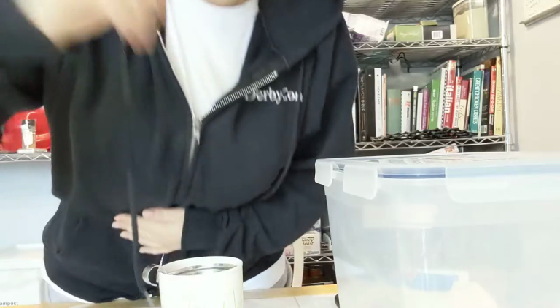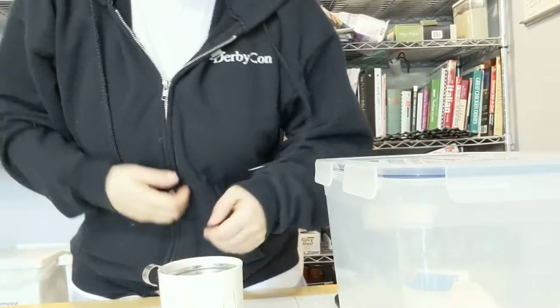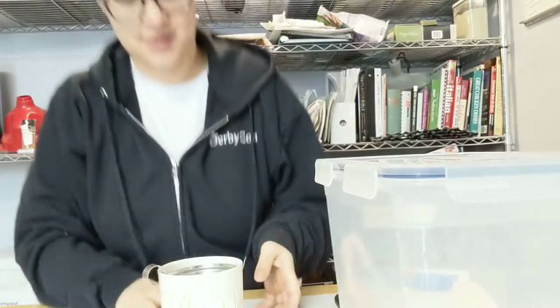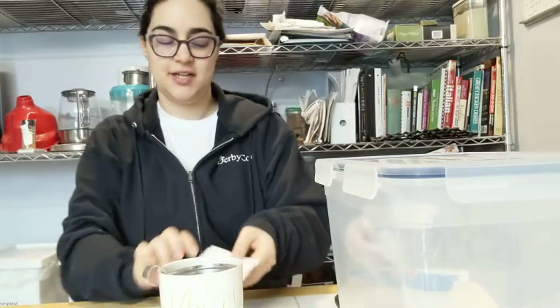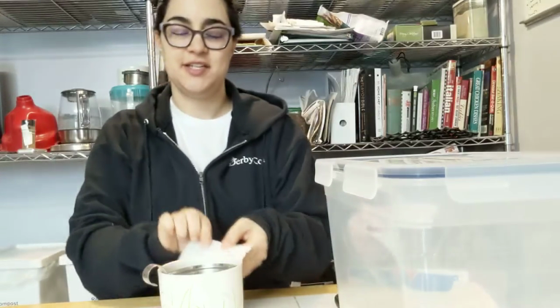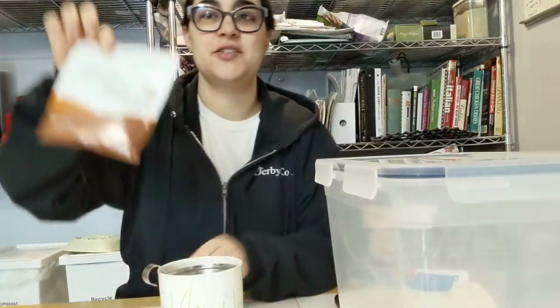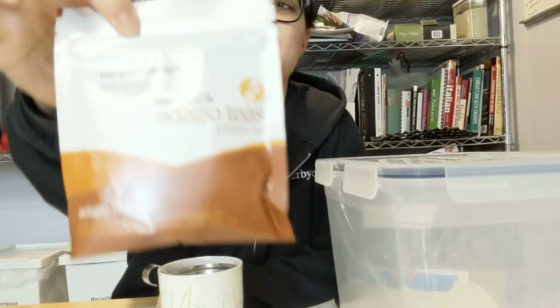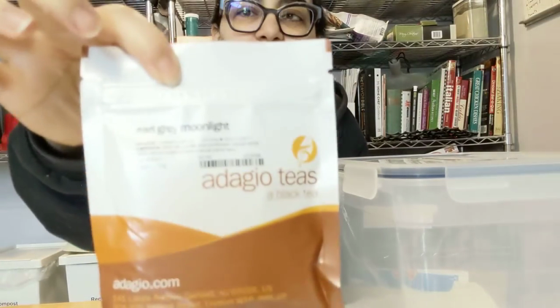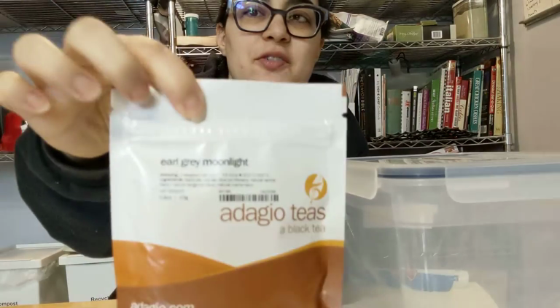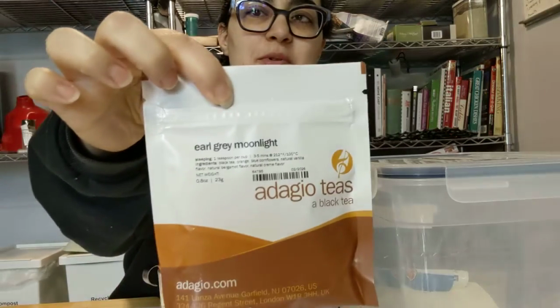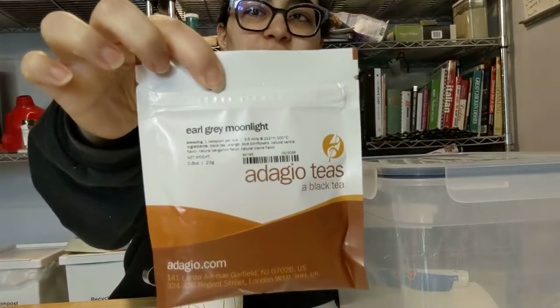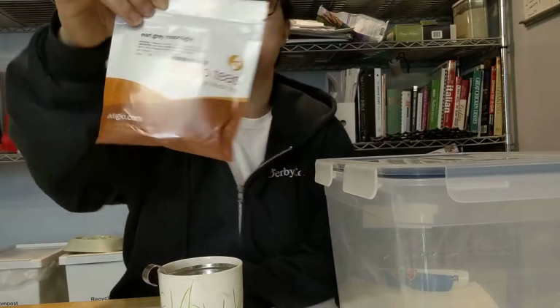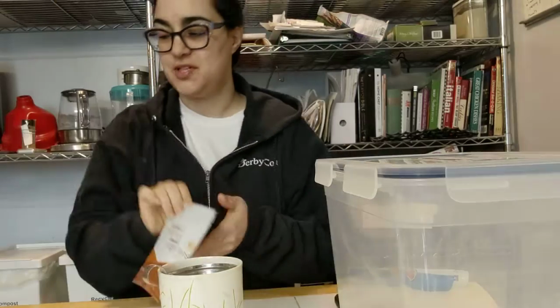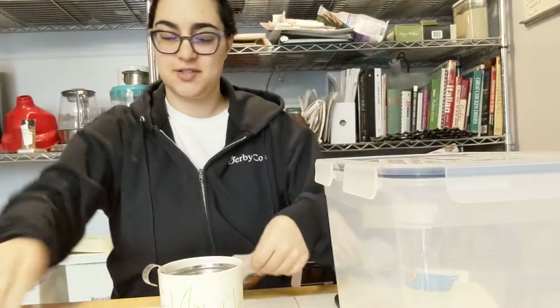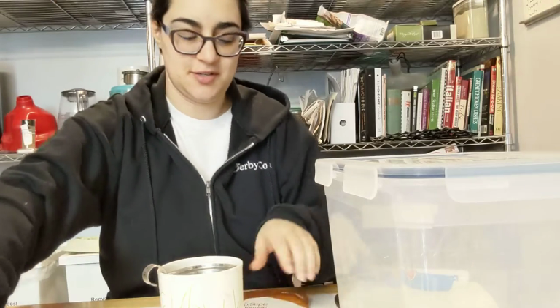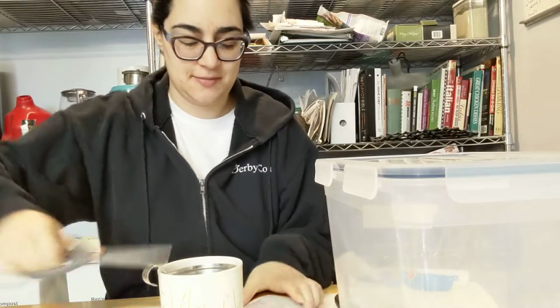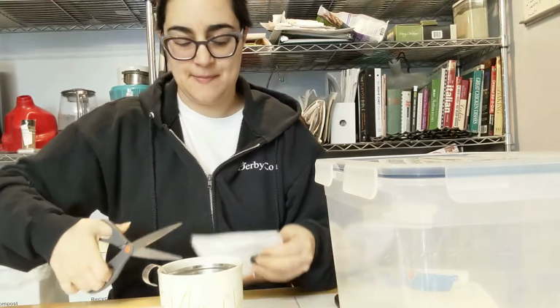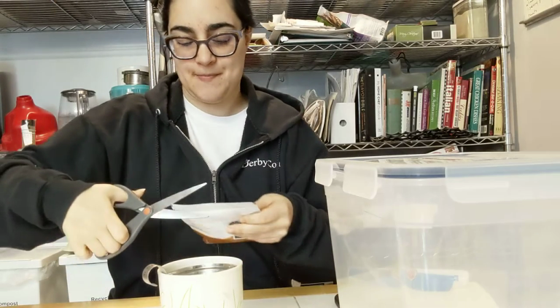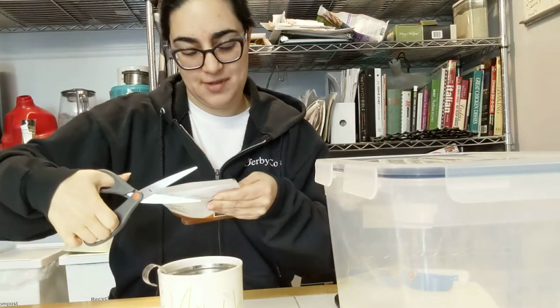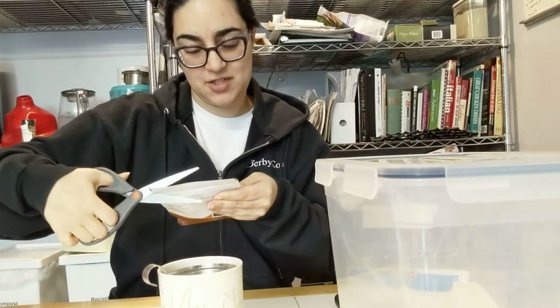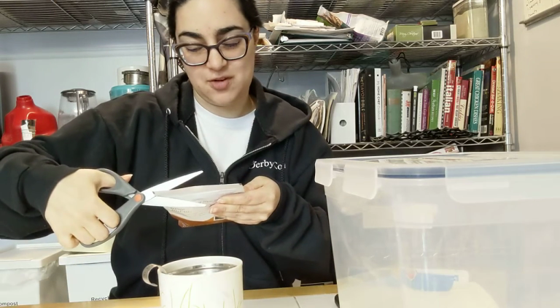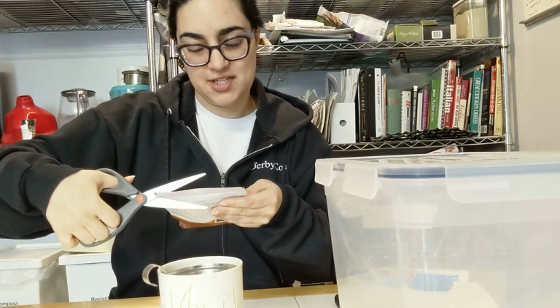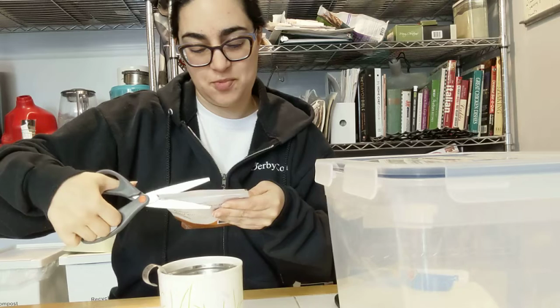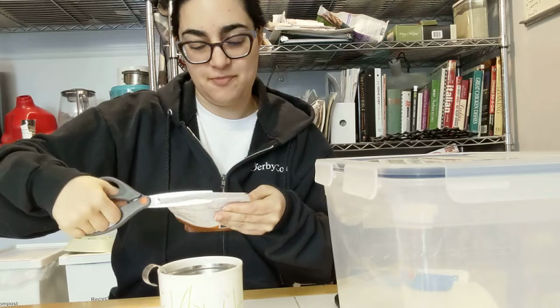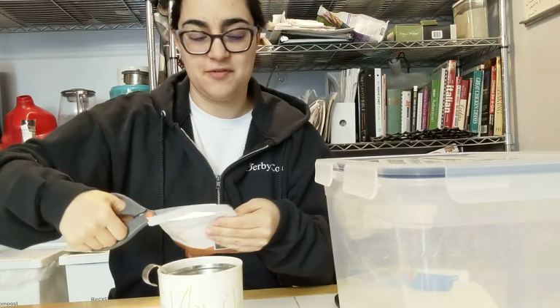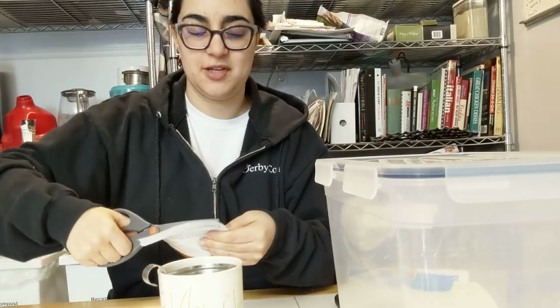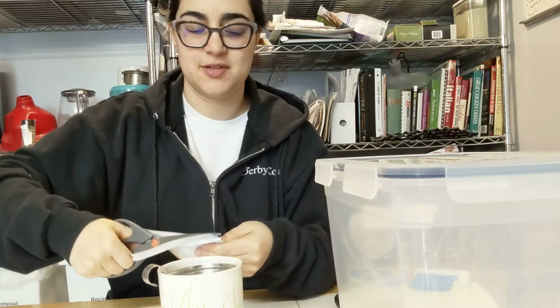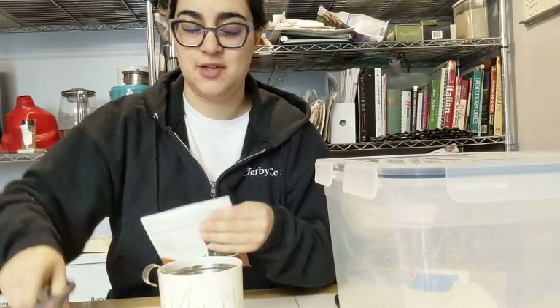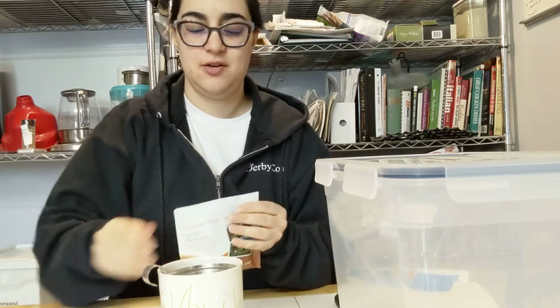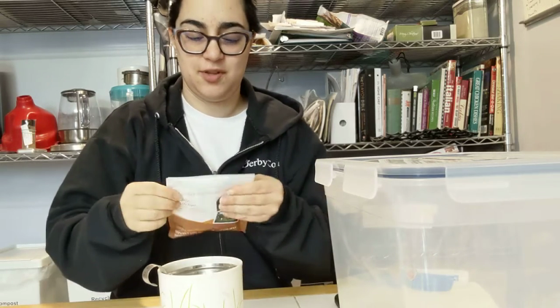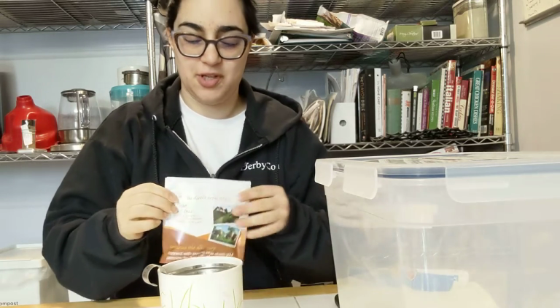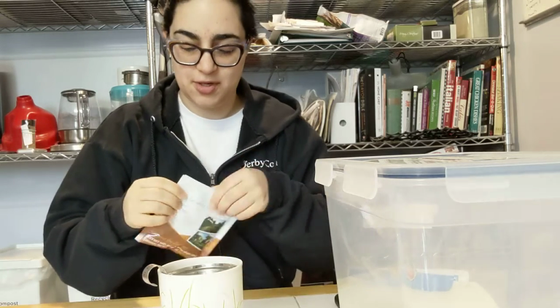Today's tea is Earl Grey Moonlight from Adagio Teas. It's suggesting one teaspoon per cup, three to five minutes, with boiling water.